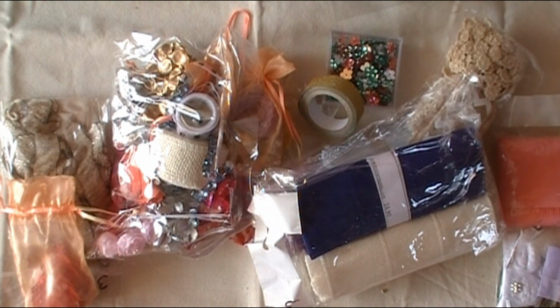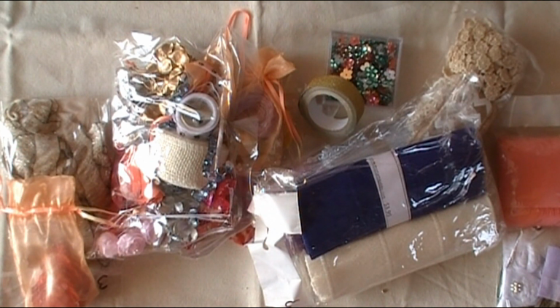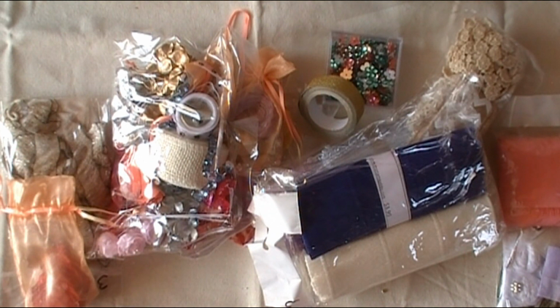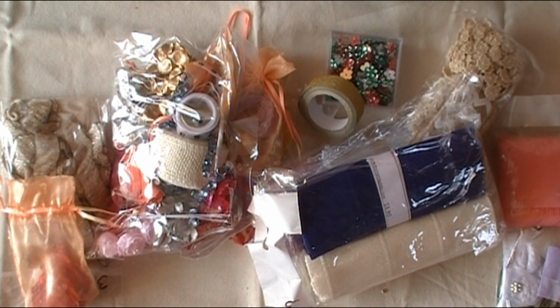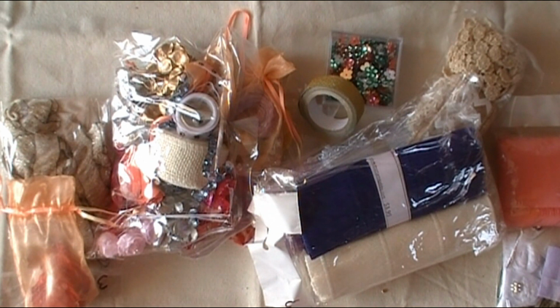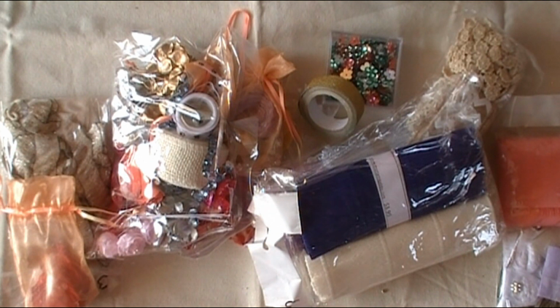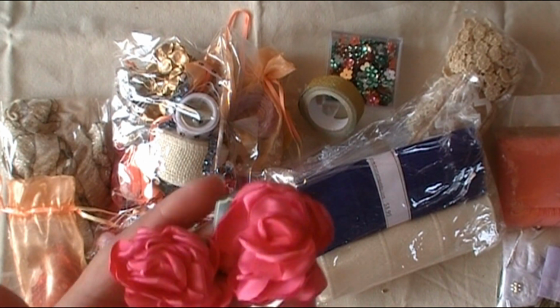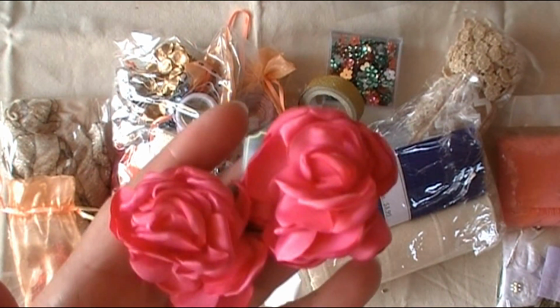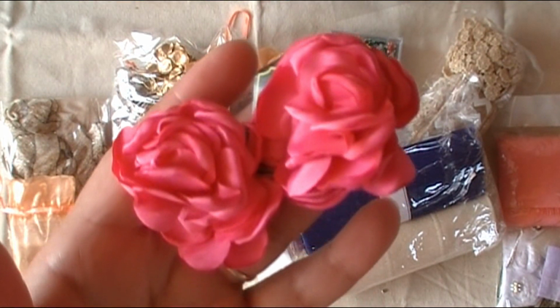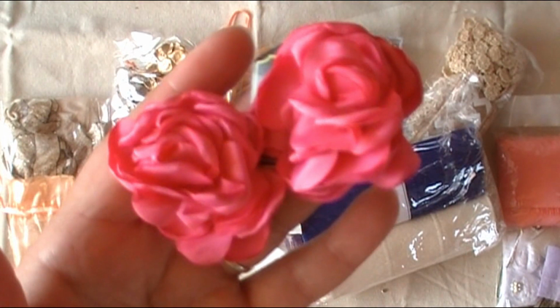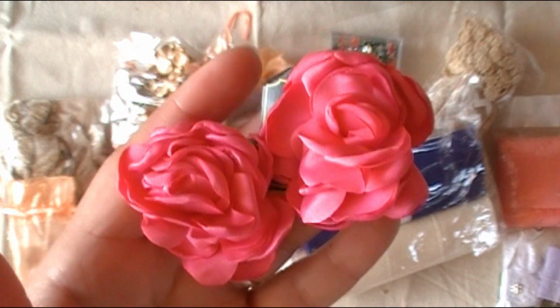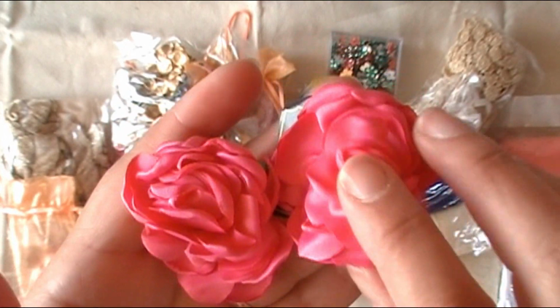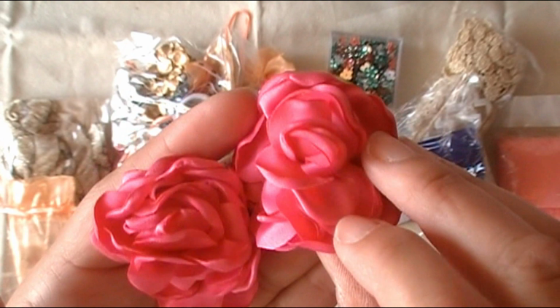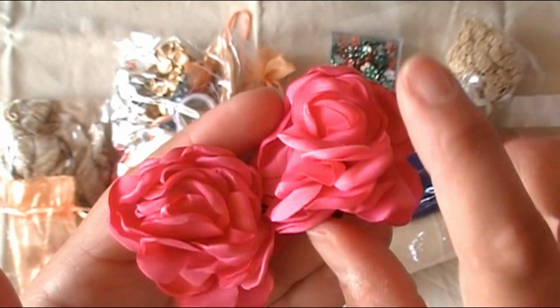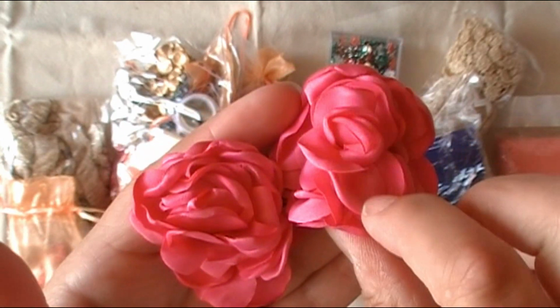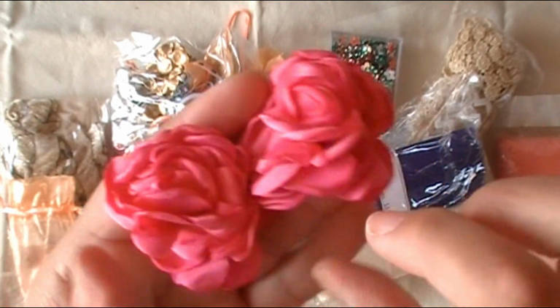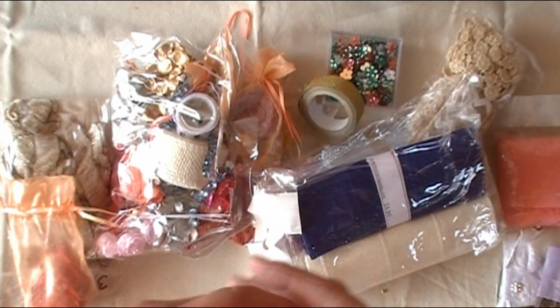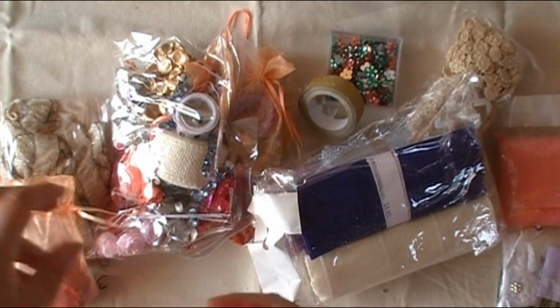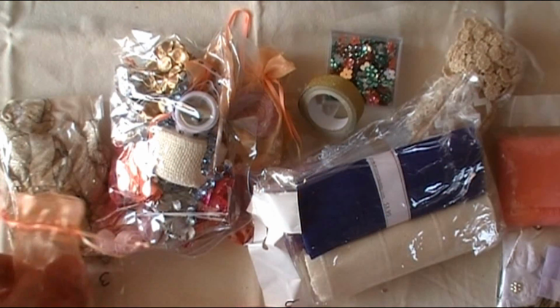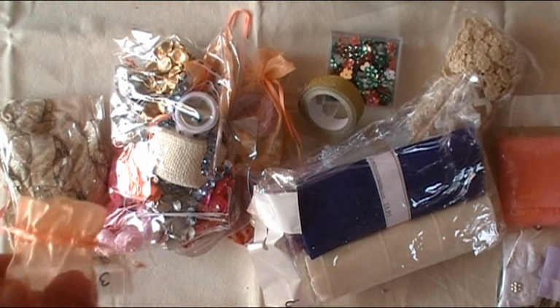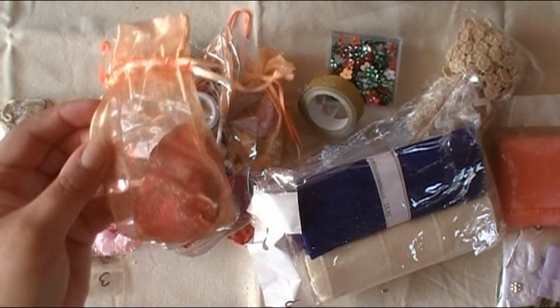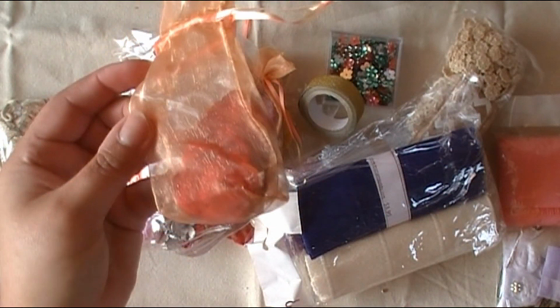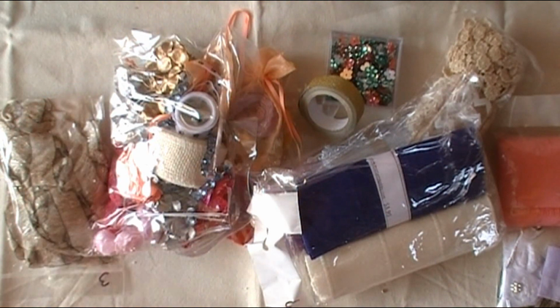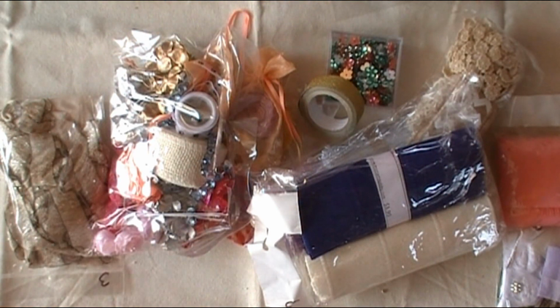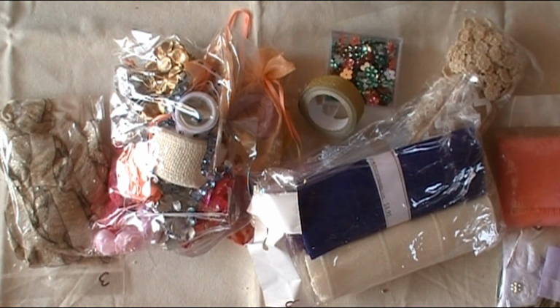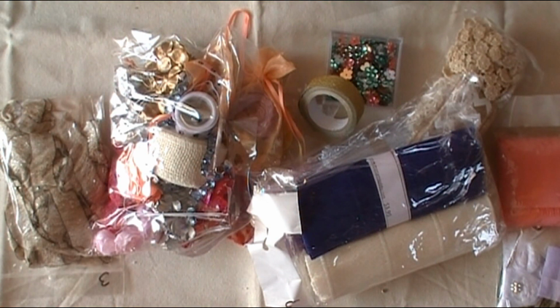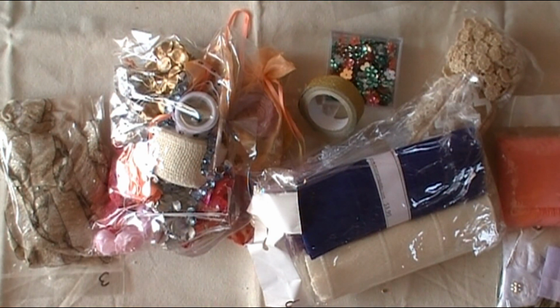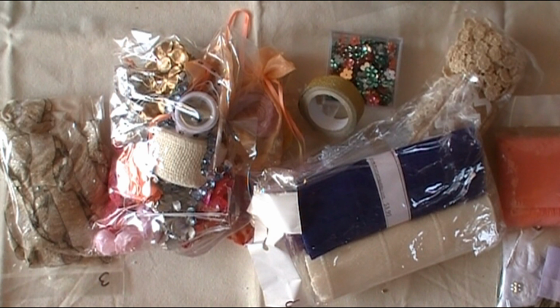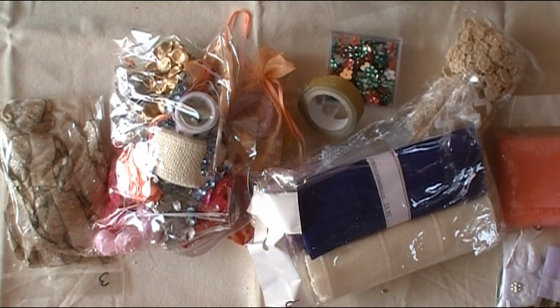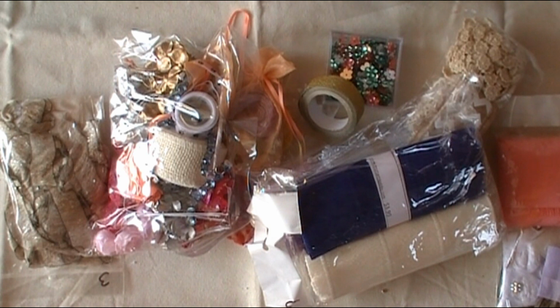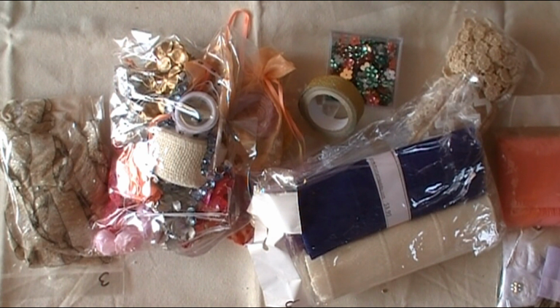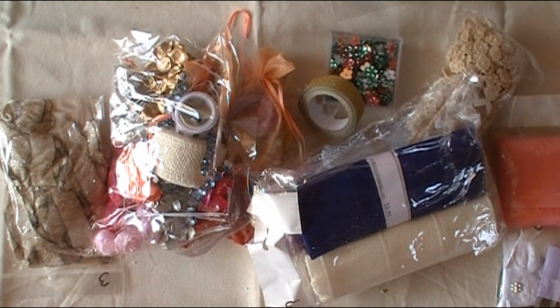Ooh, these are pretty — look at these! These are like the melted flowers. Those are so pretty, I love those. And then there's a red set in there too.